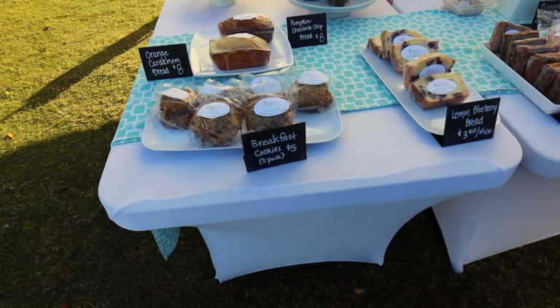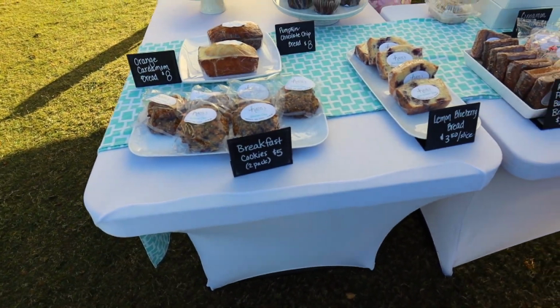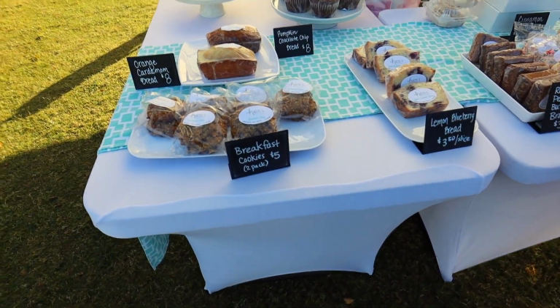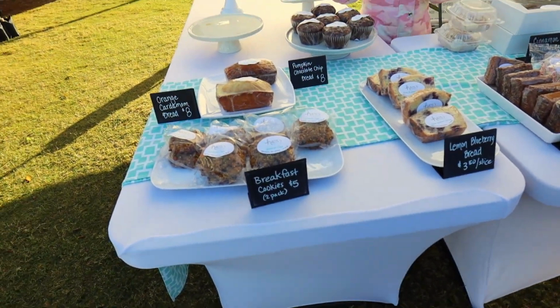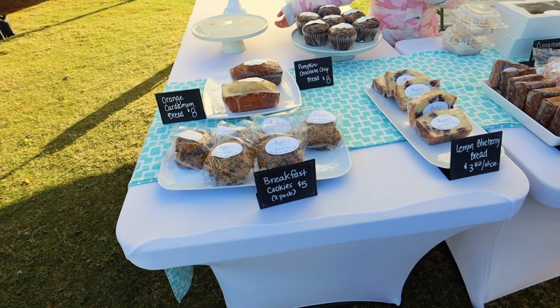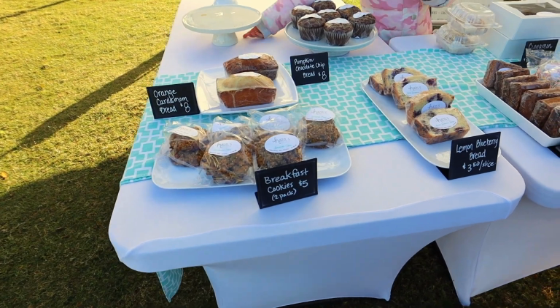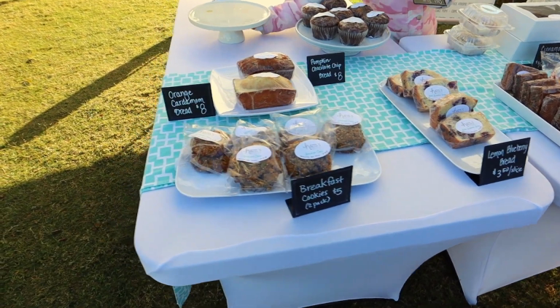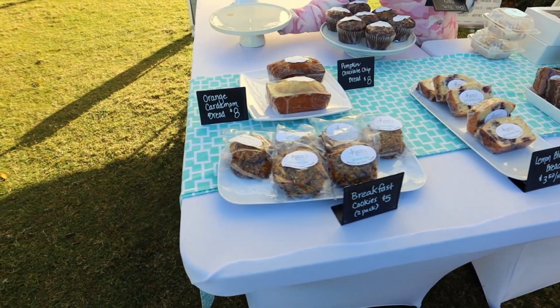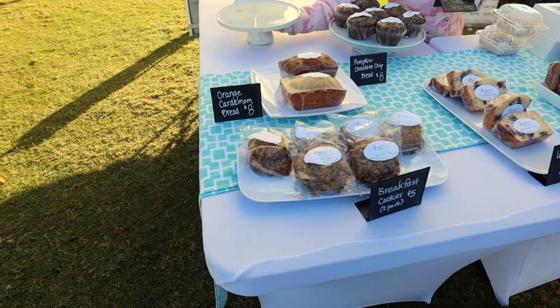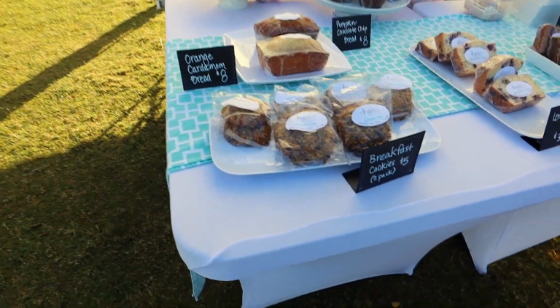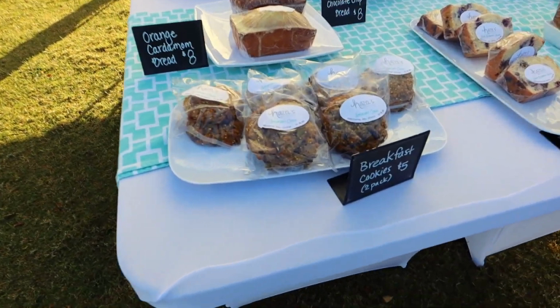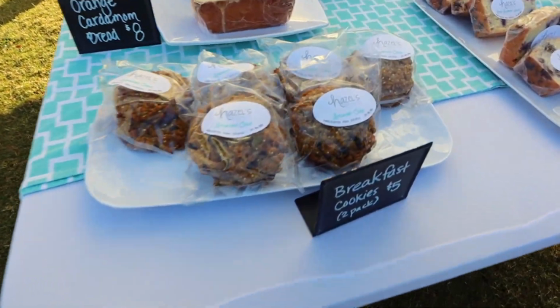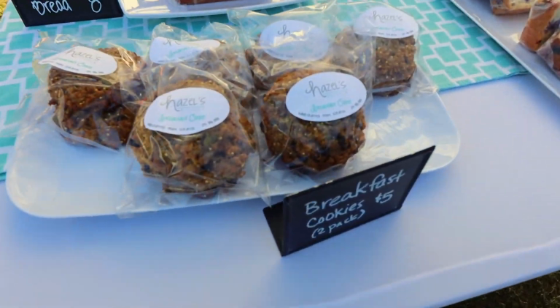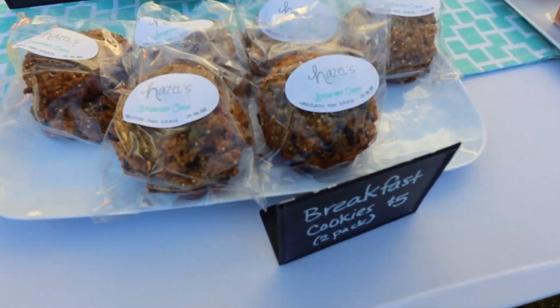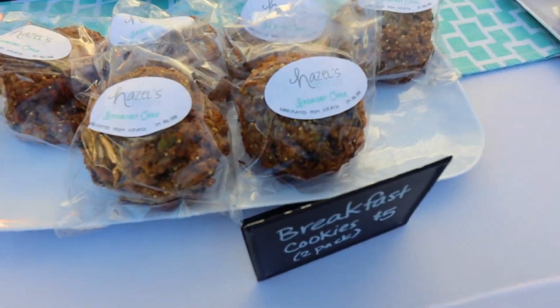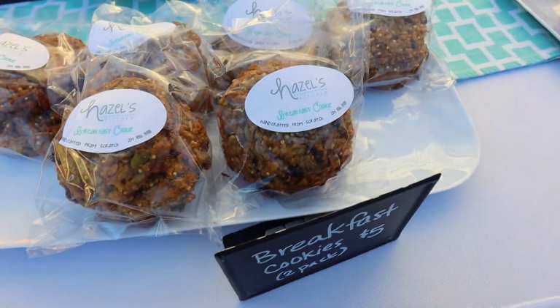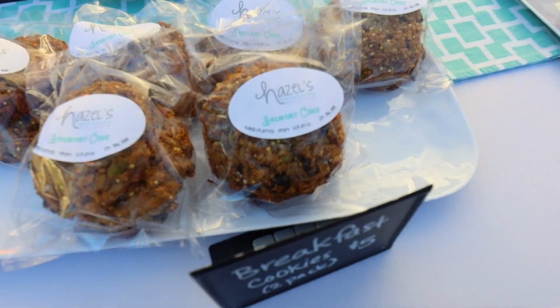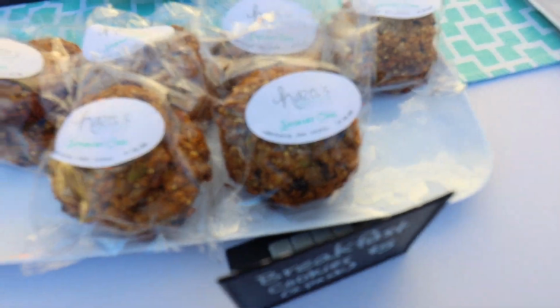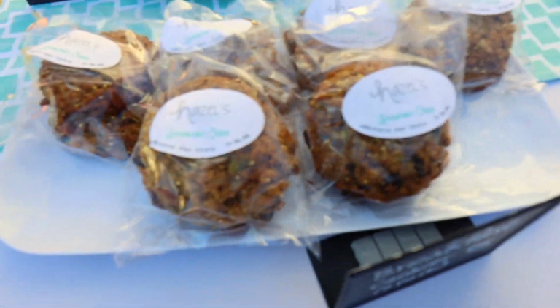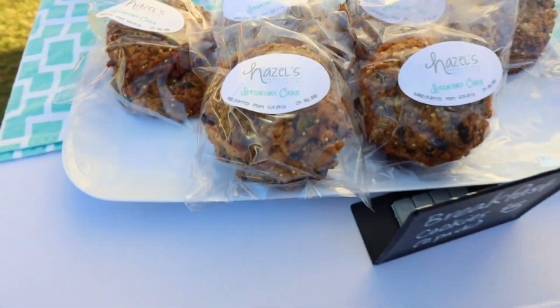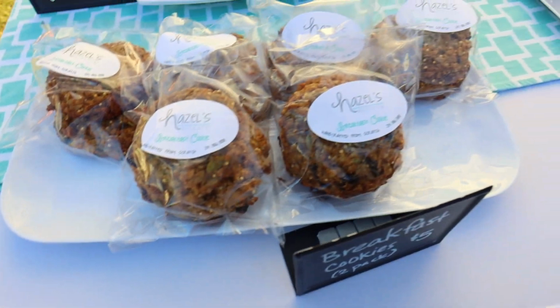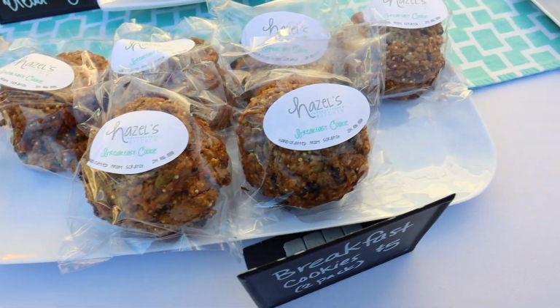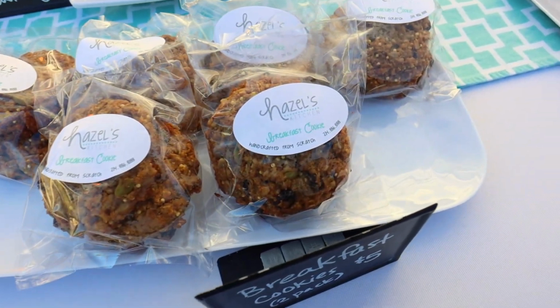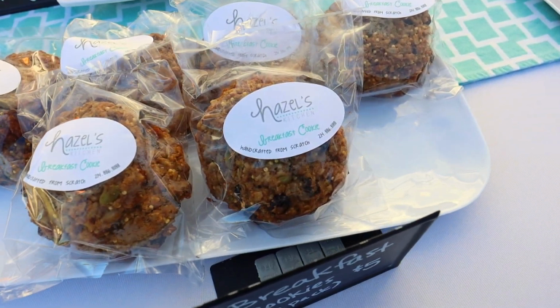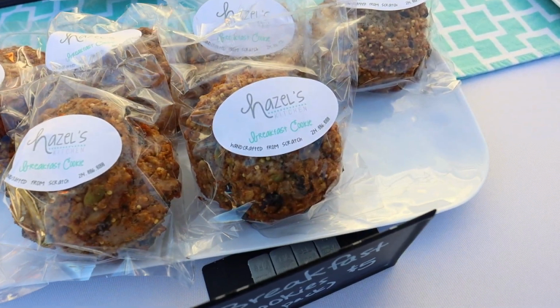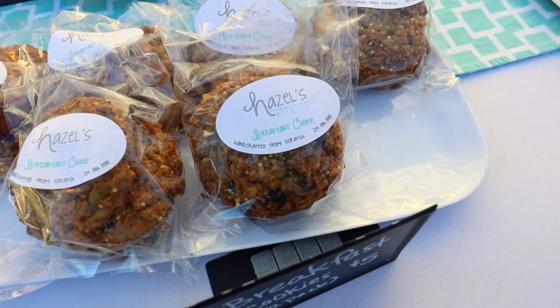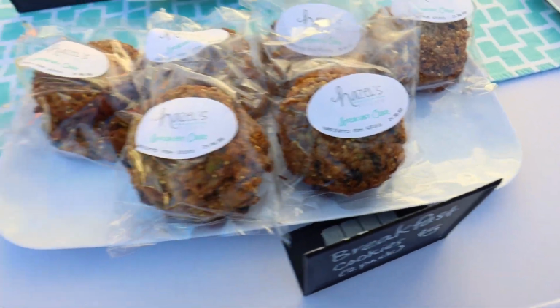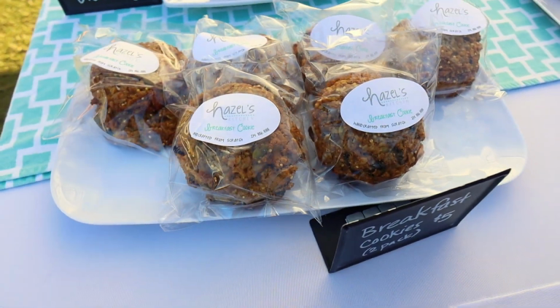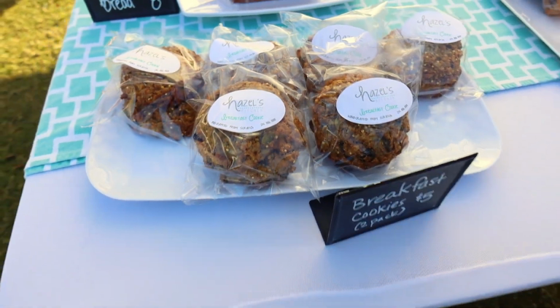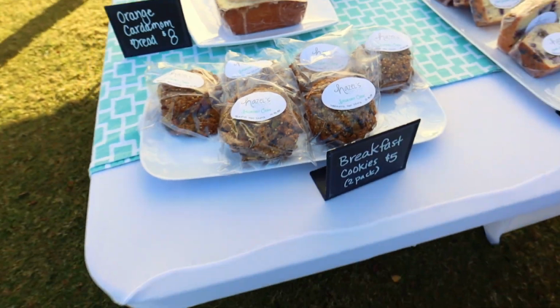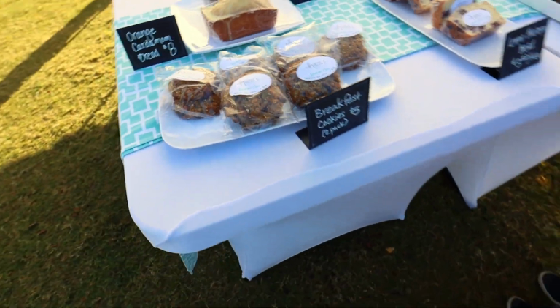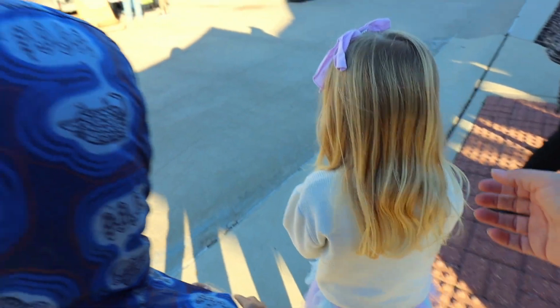There are a lot of bags. We always hit up this little area here — this little shop. It's called Hazel's Kitchen. Let's go back to Daddy and see what he's doing.